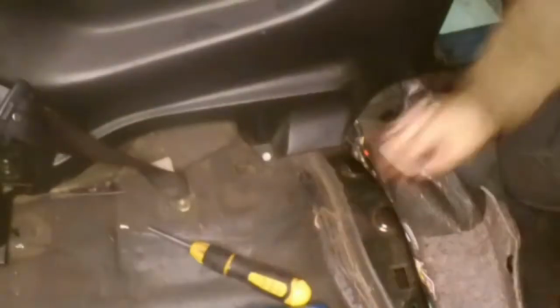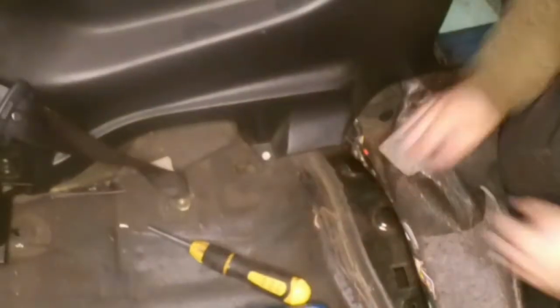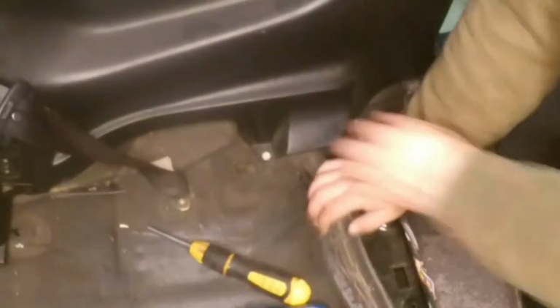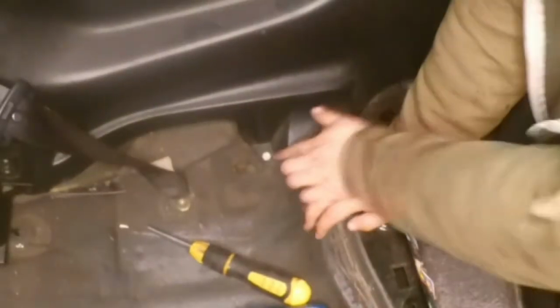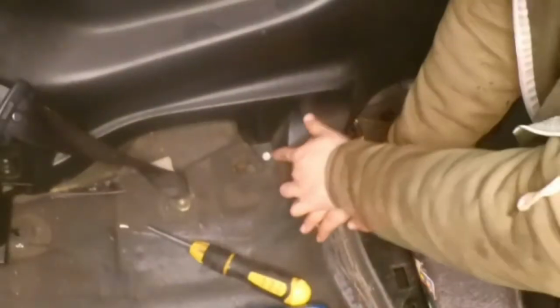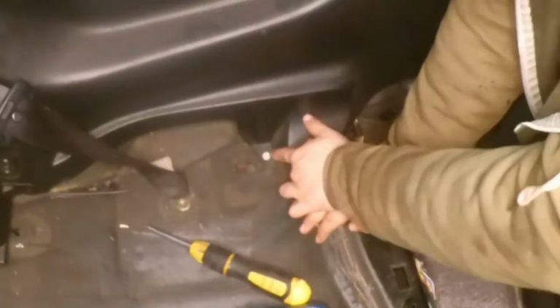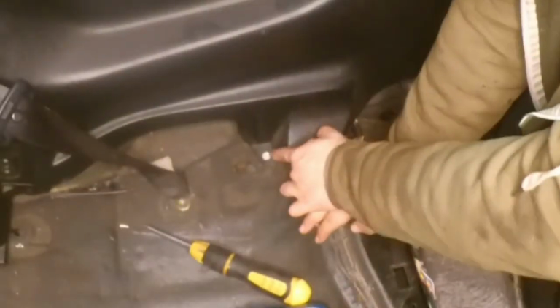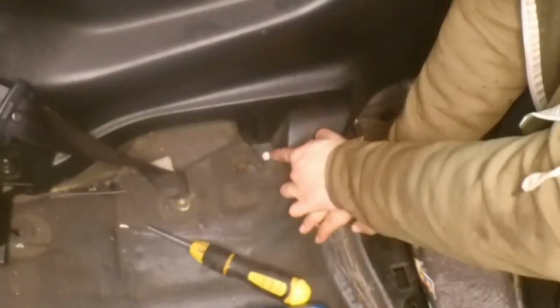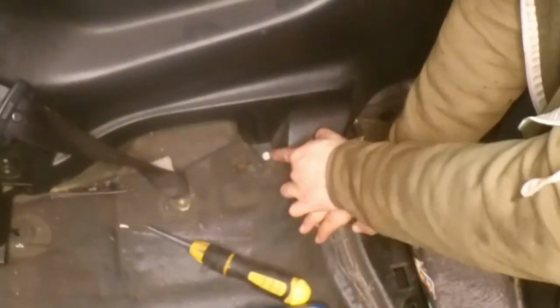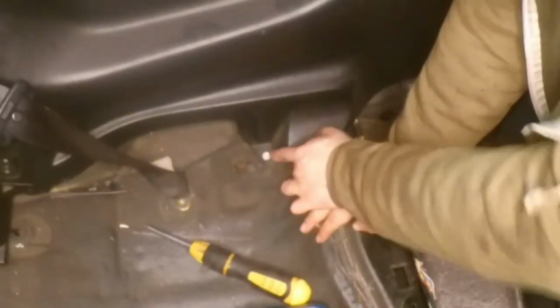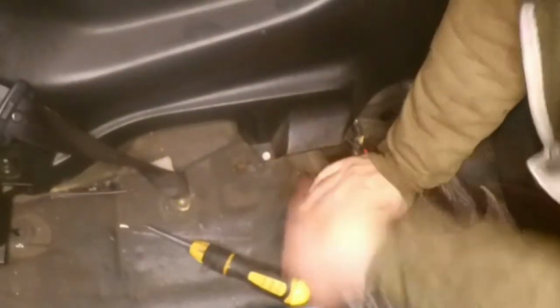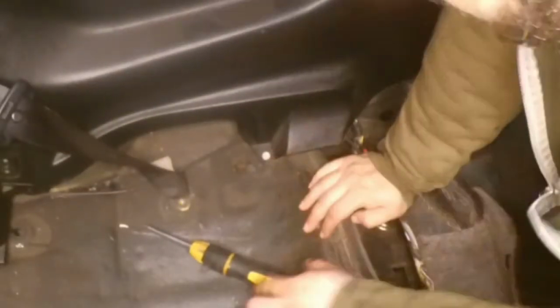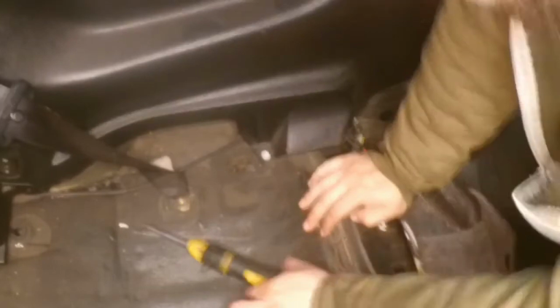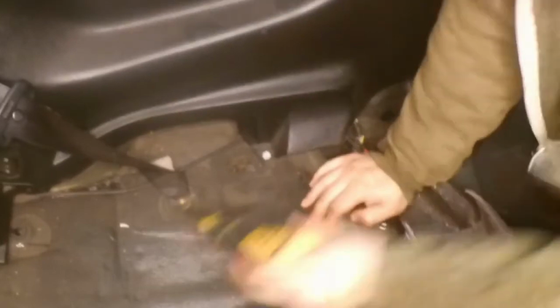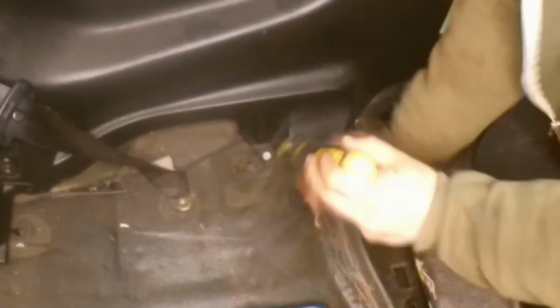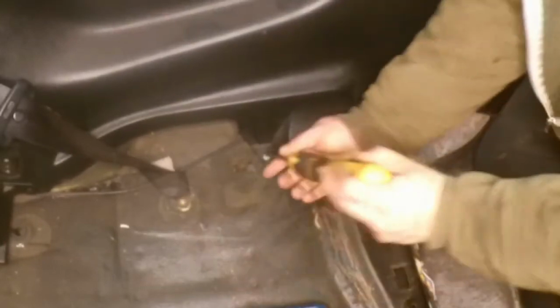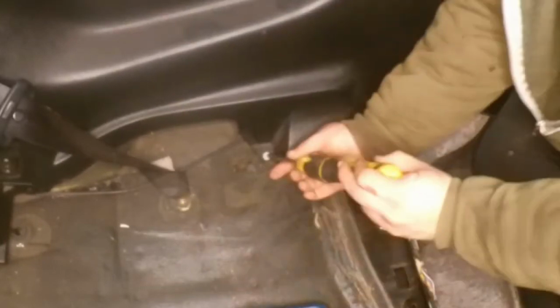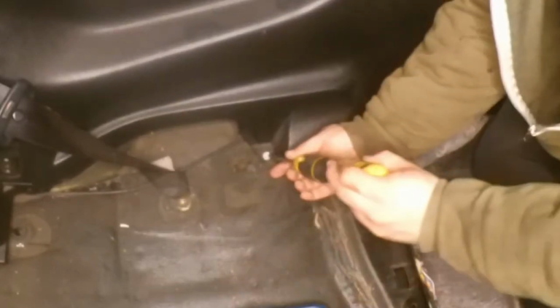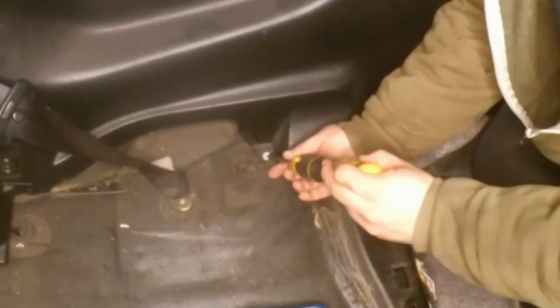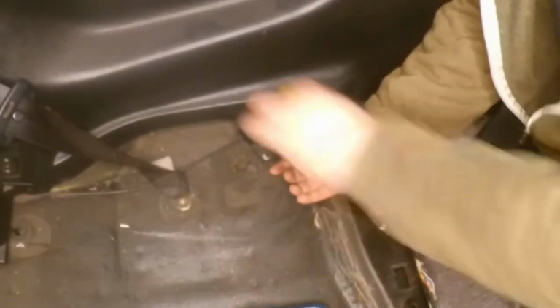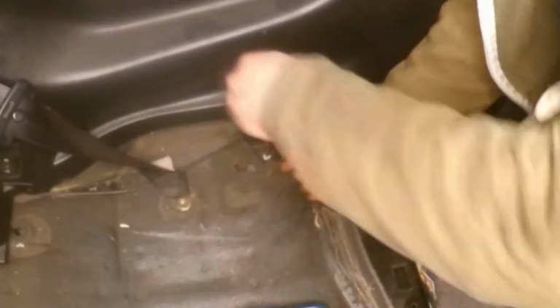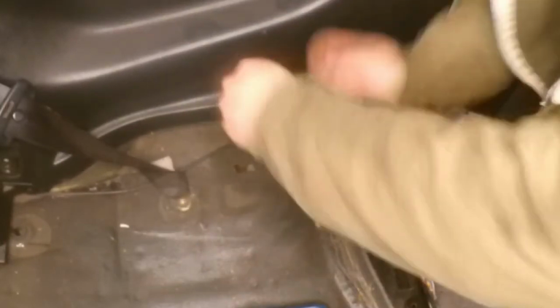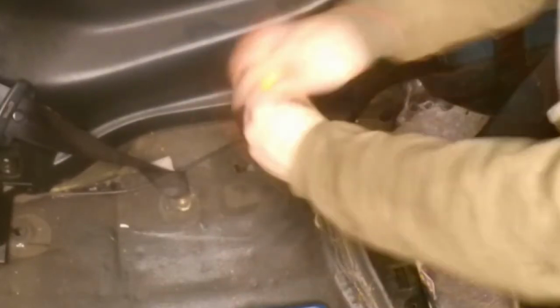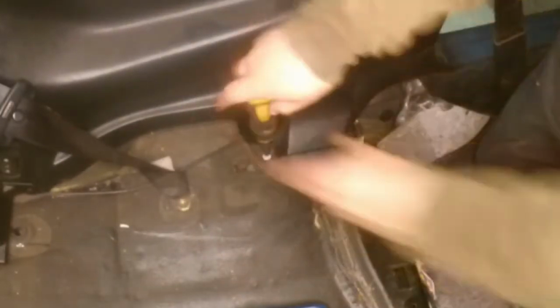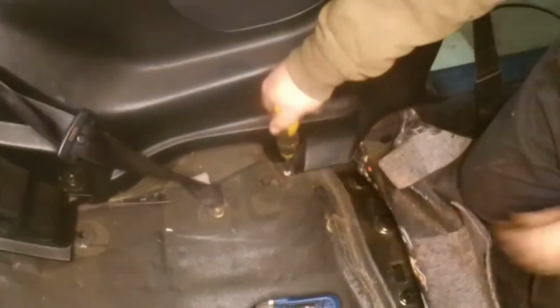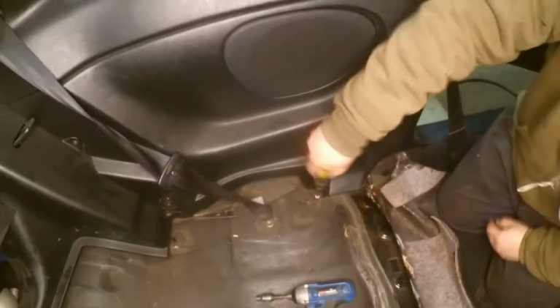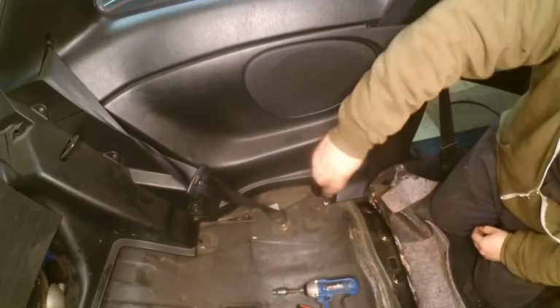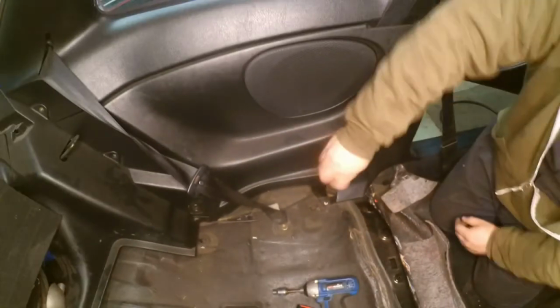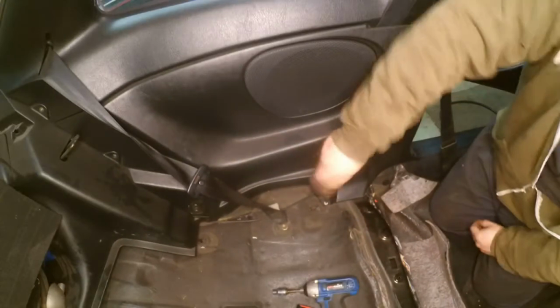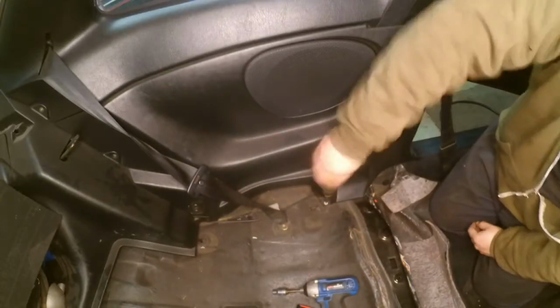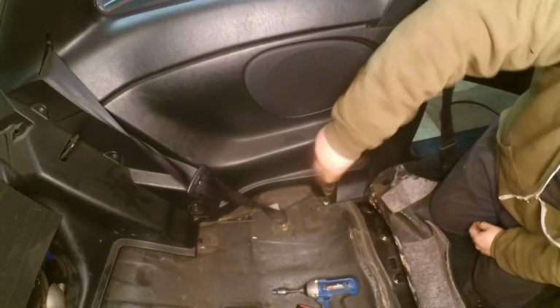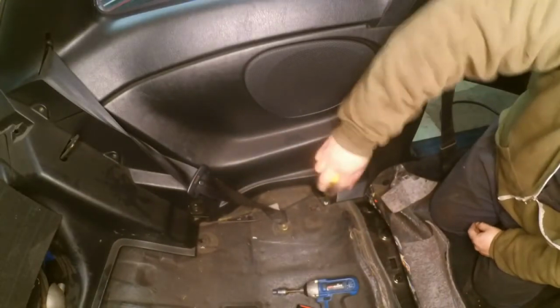The next one is this screw here — again a Phillips head in my car, but this is not the original screw, so you may find anything in there.